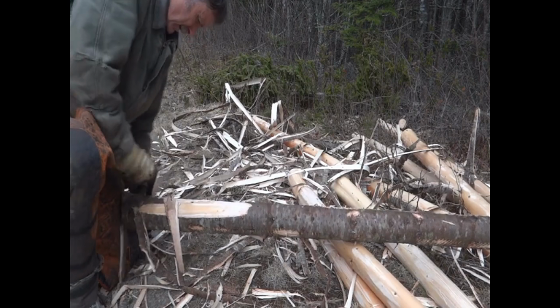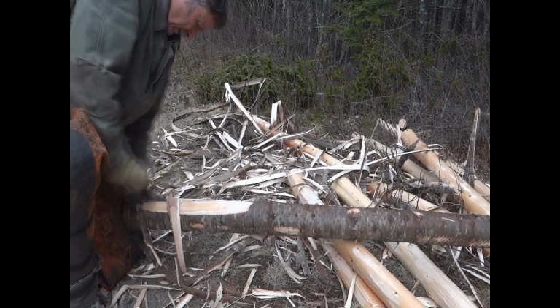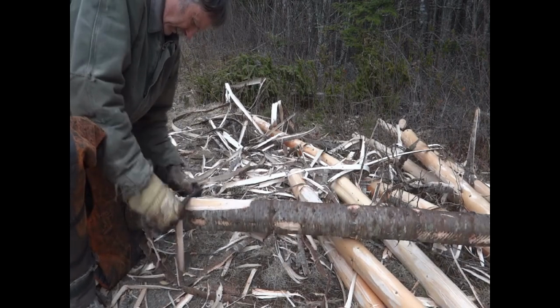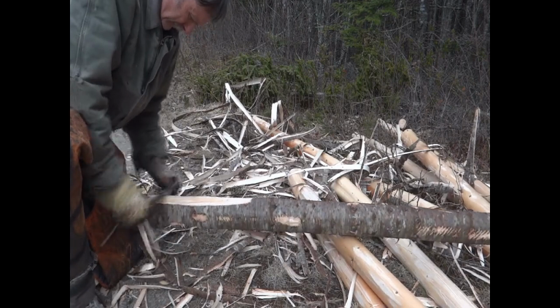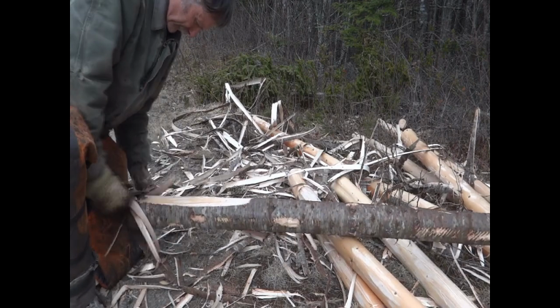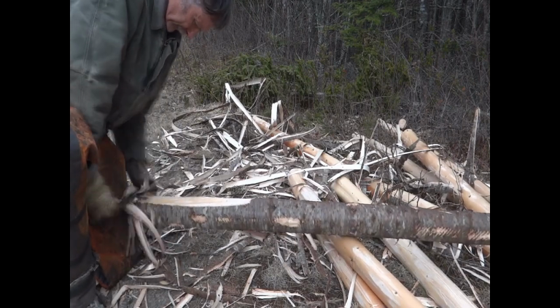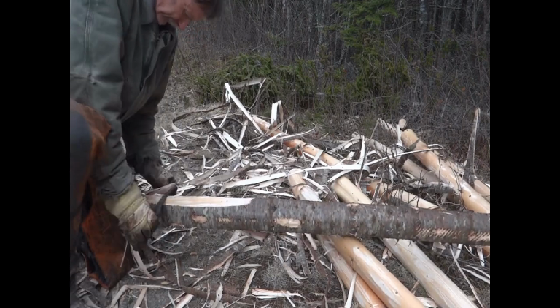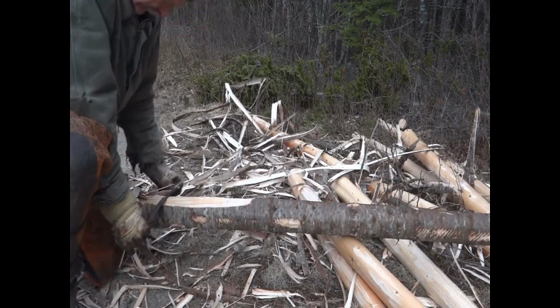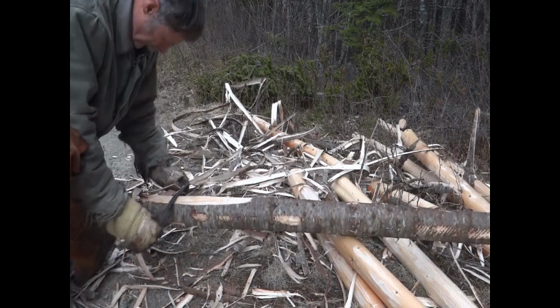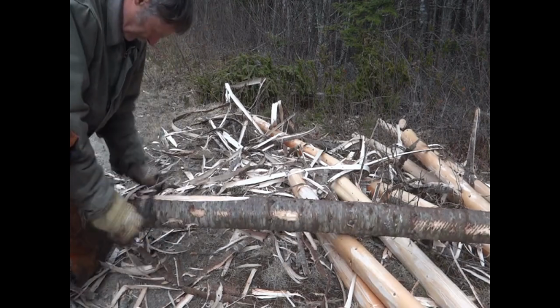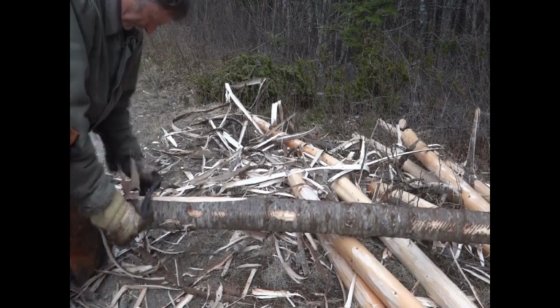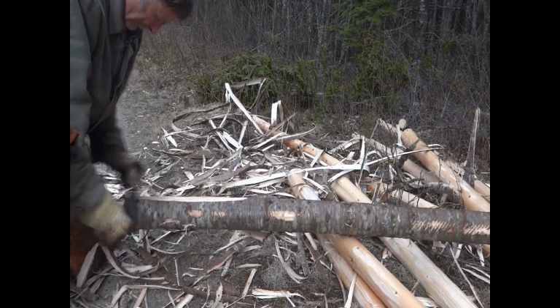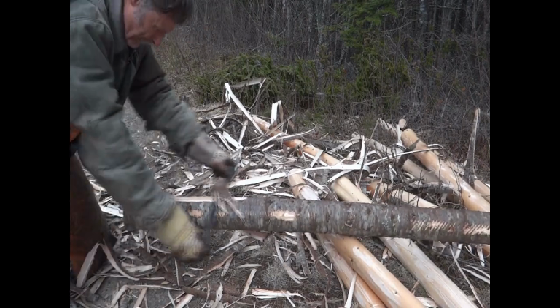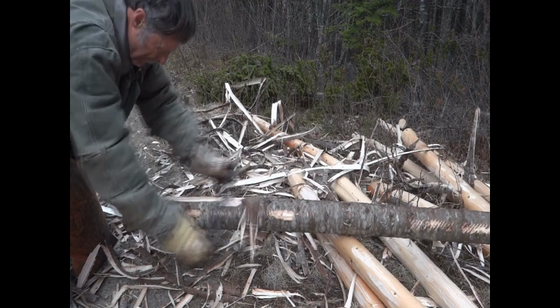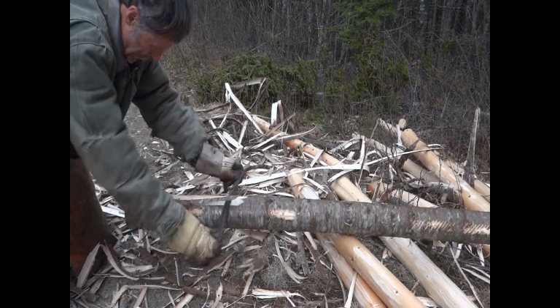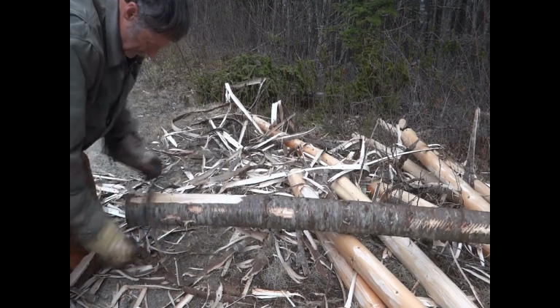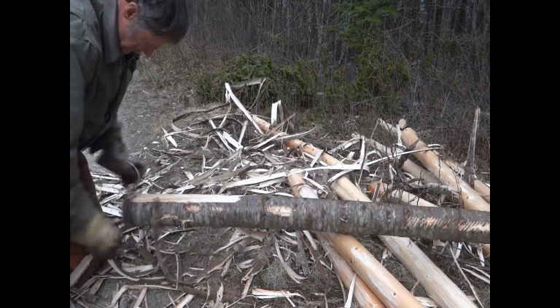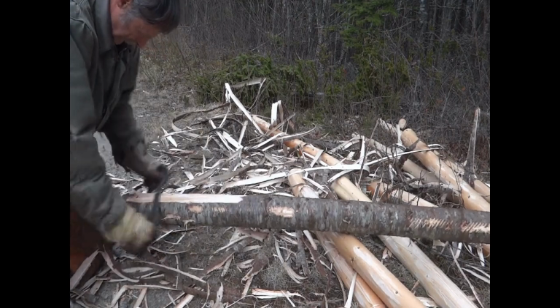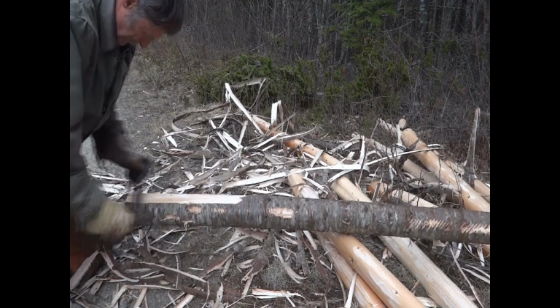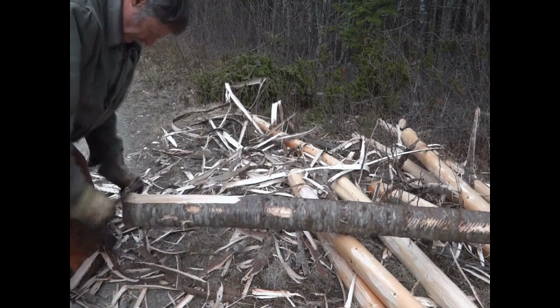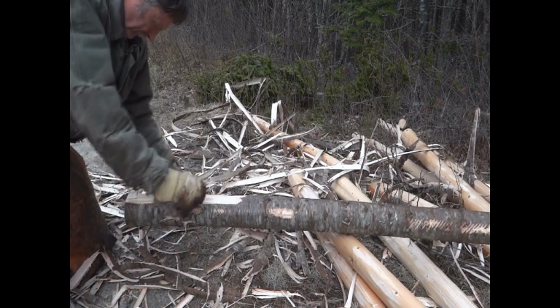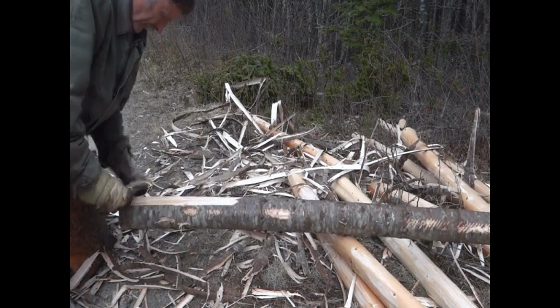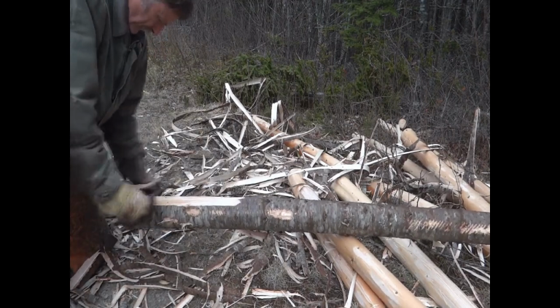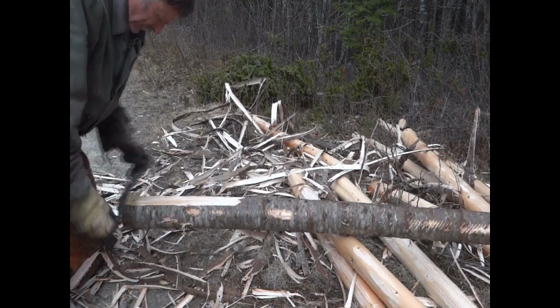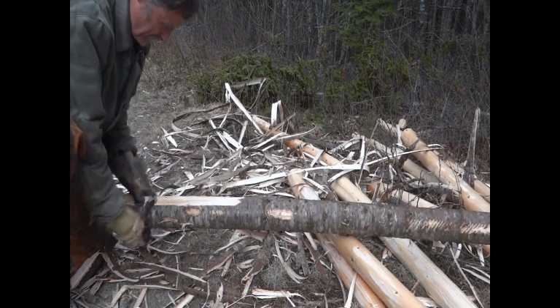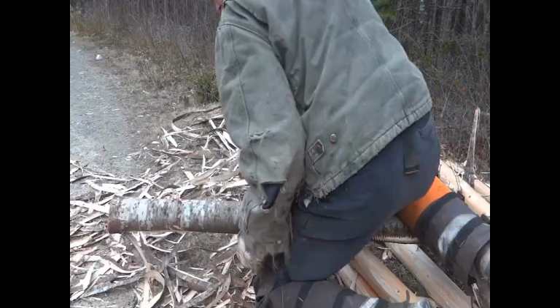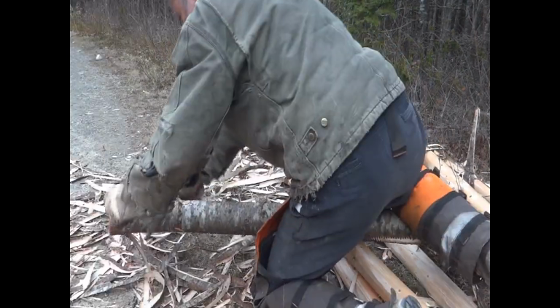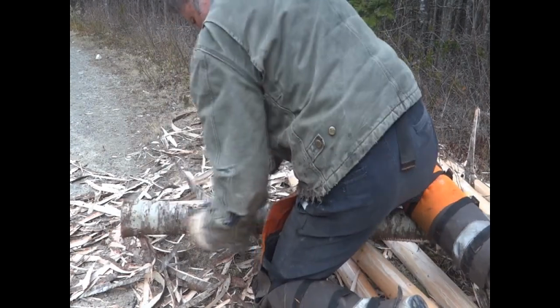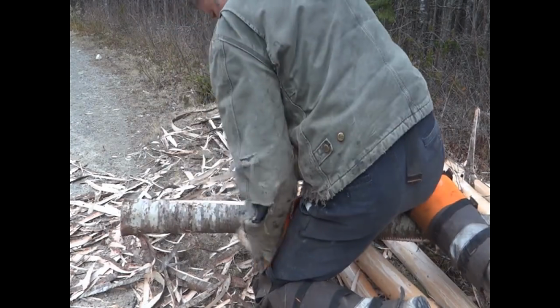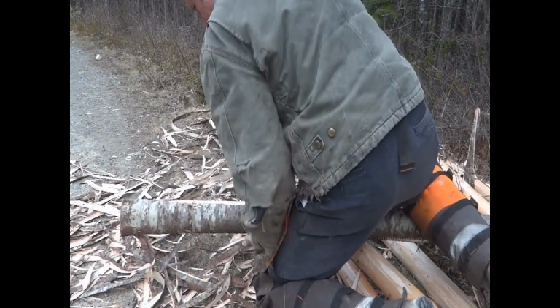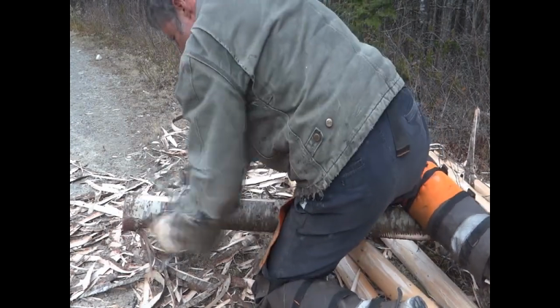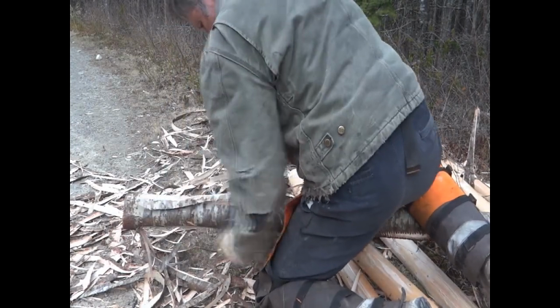Spring is the best time of the year for this. When the sap starts running in the spring, the bark can be peeled easily from the tree. You can see it takes very little effort to slip the bark off.